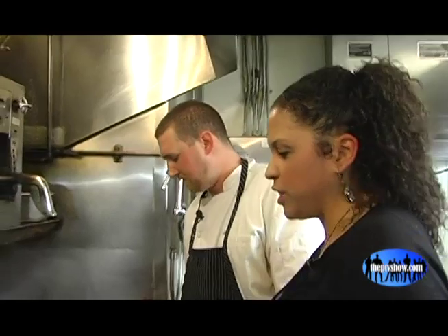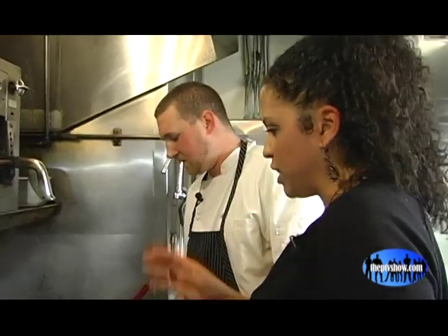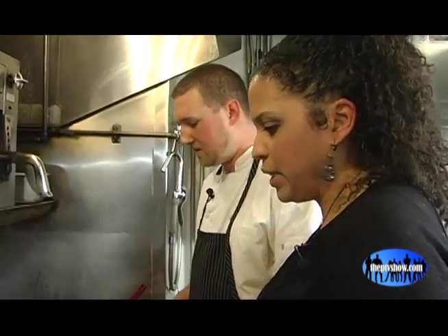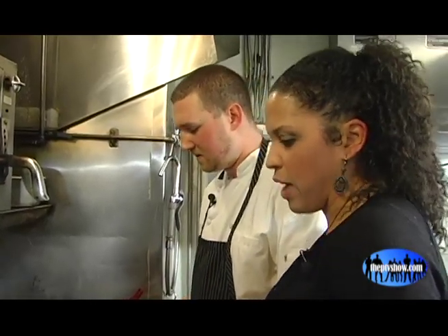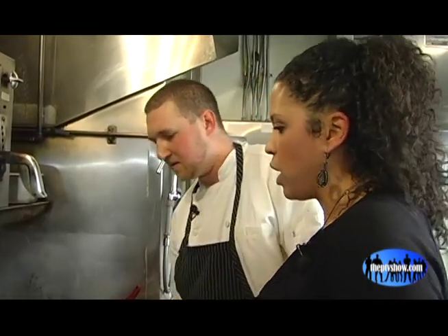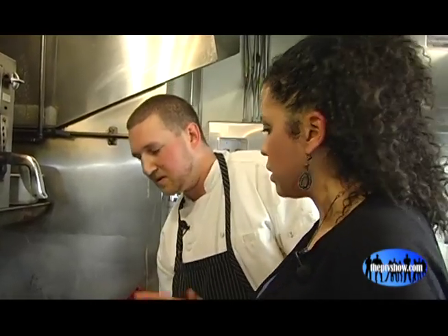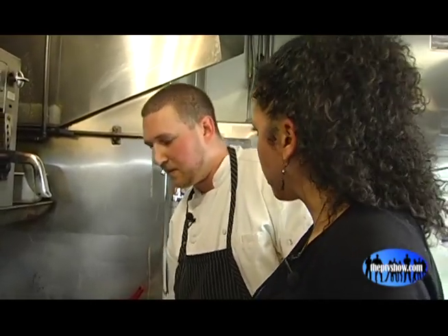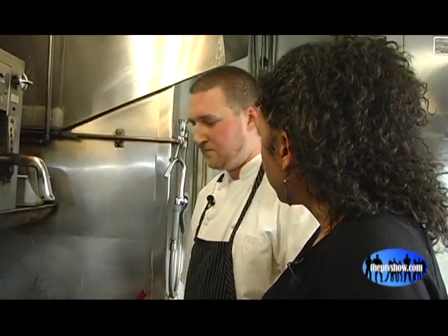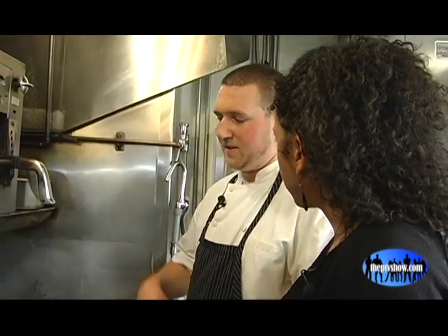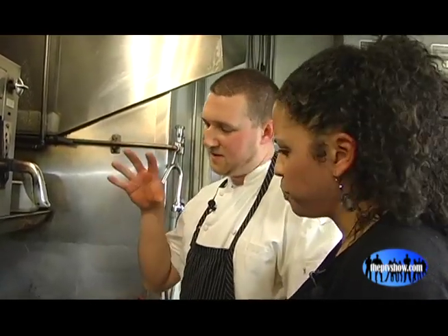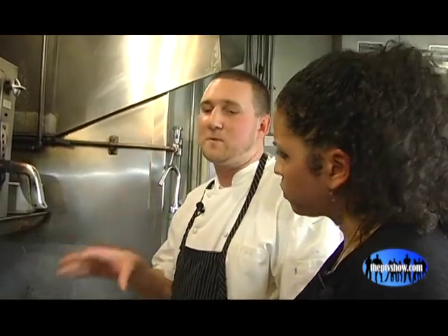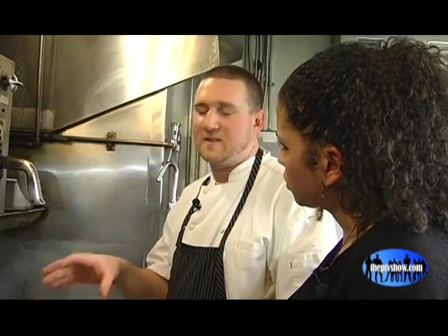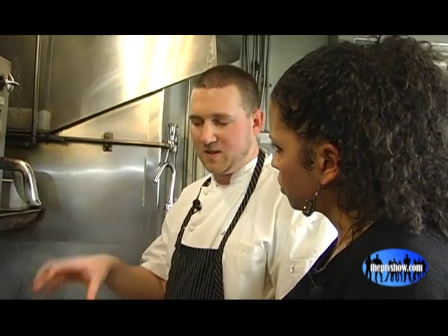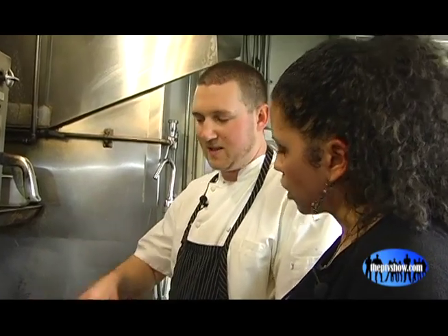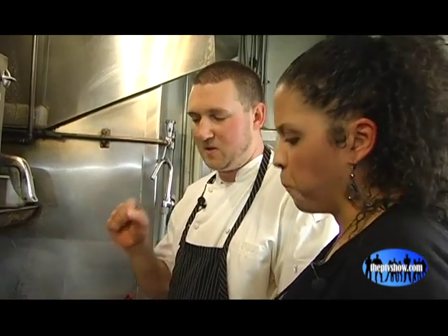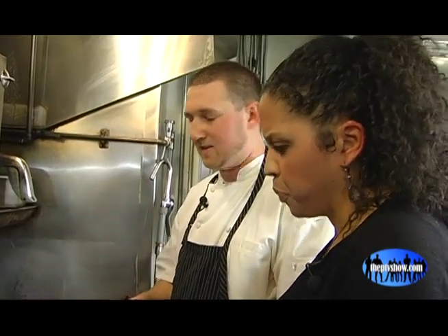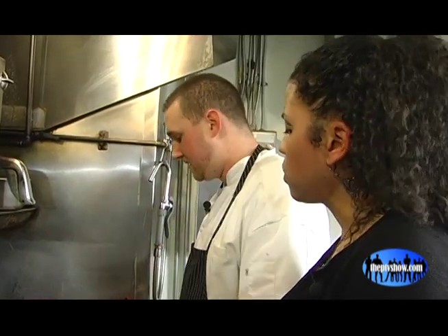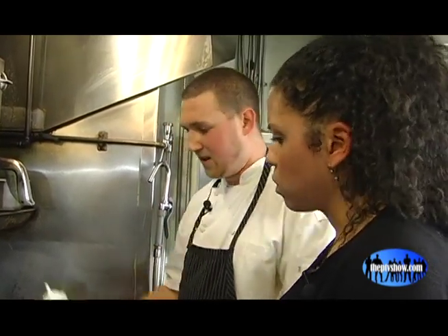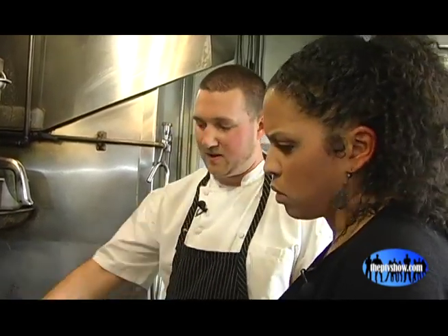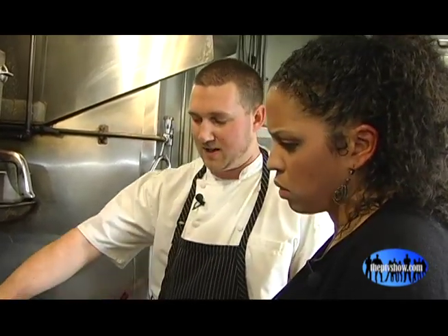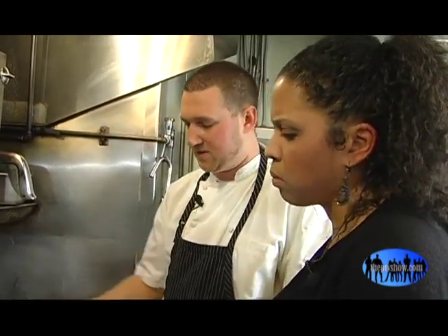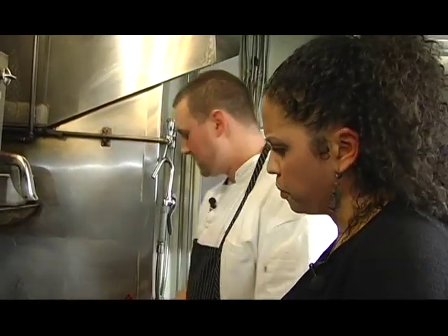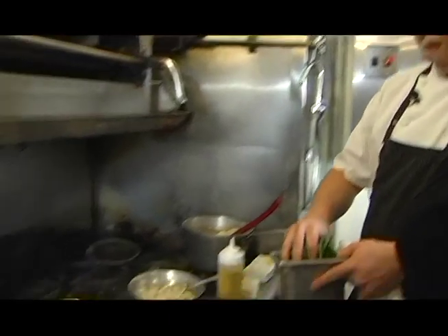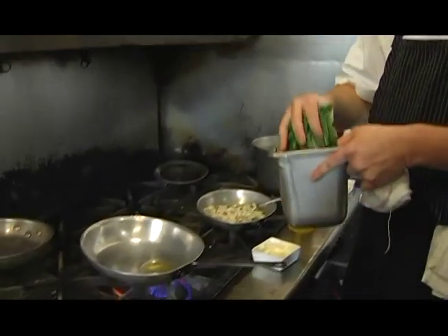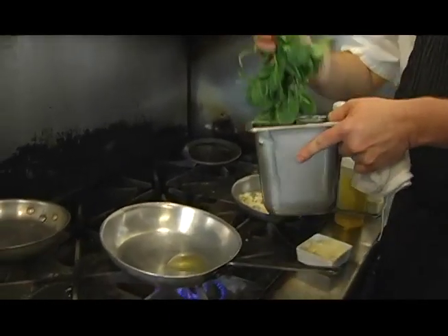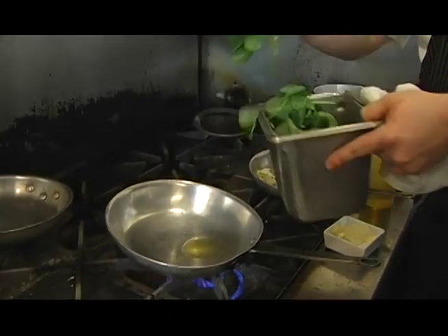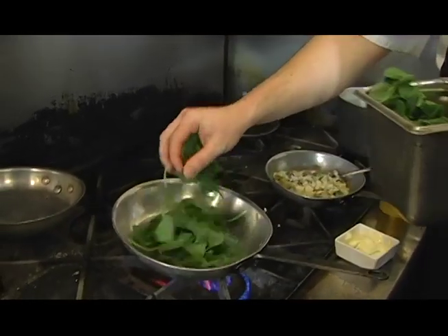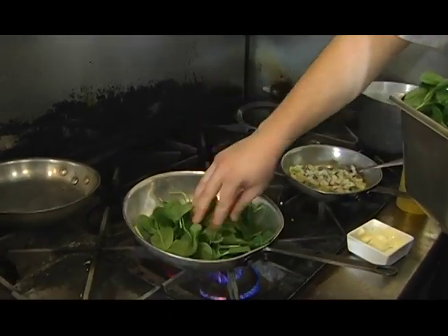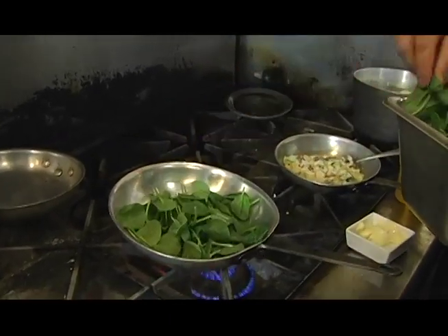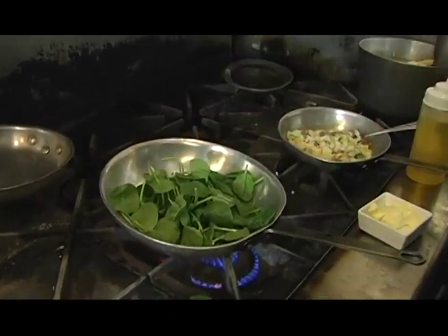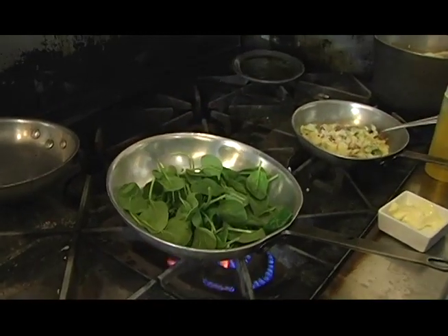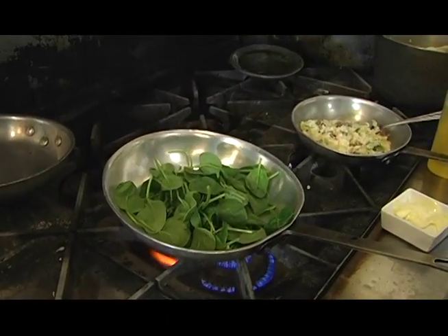So this dish has the grits and the tuna — what else is part of the dish? Well, the vegetable for the dish is going to be sautéed spinach. We just do a light sauté, a little extra virgin olive oil, fresh baby spinach. We do this to order here. You don't want to sauté it too much.